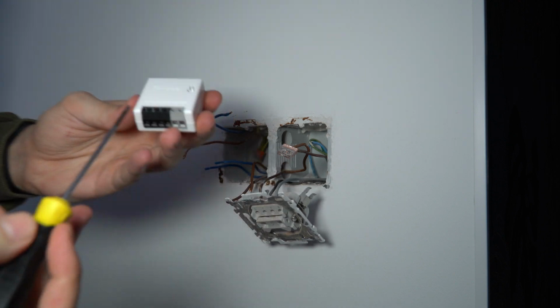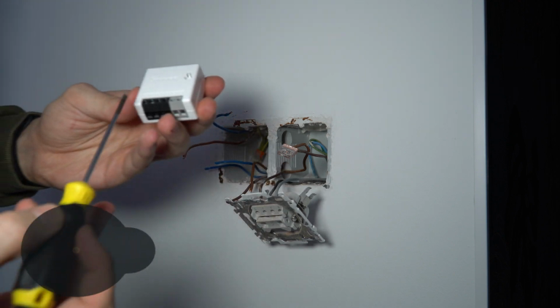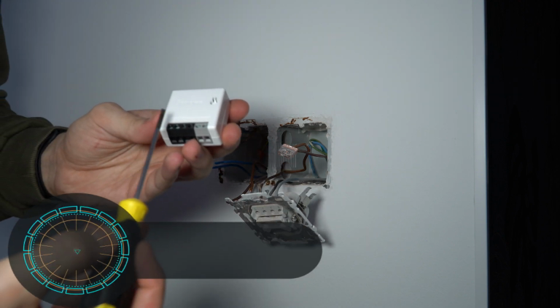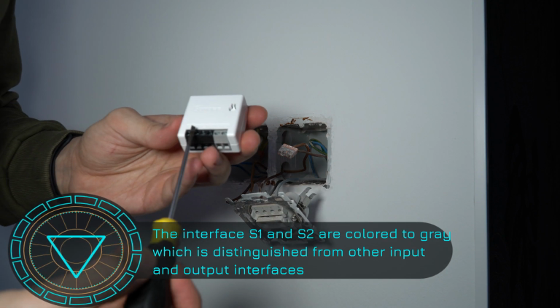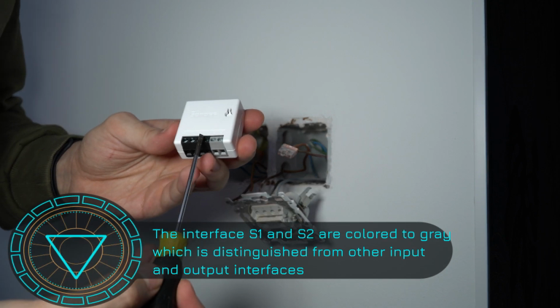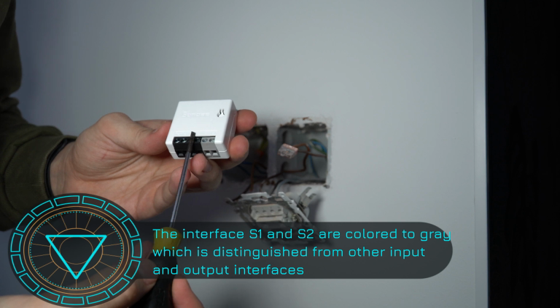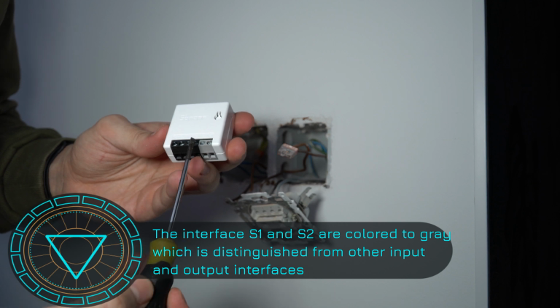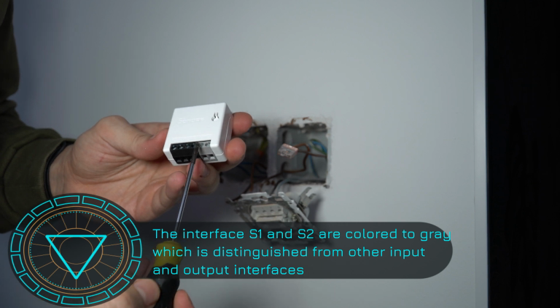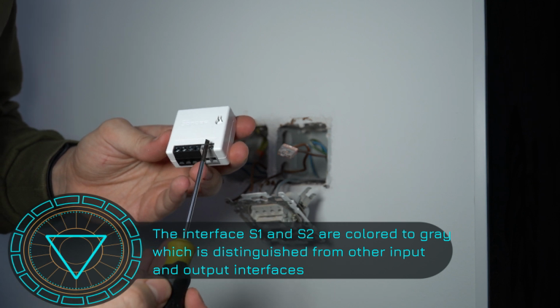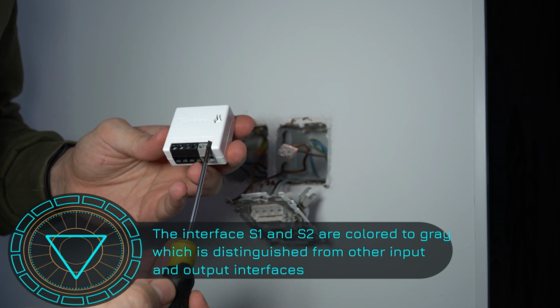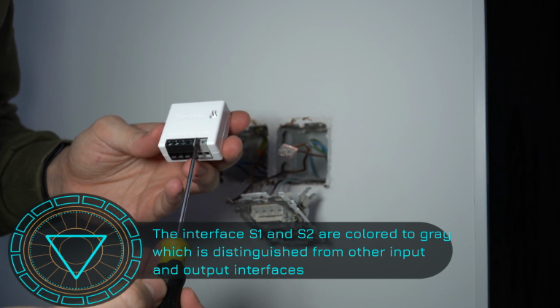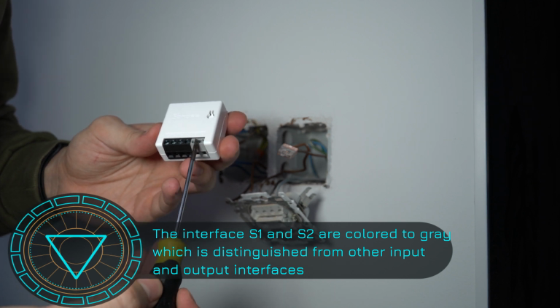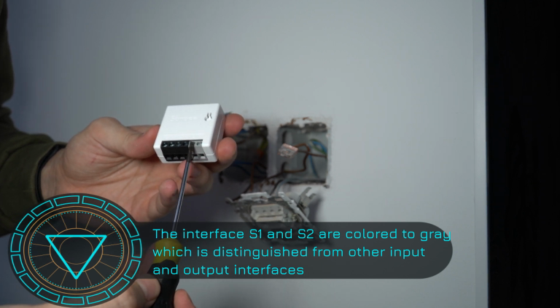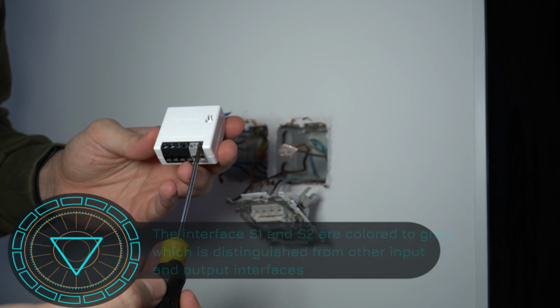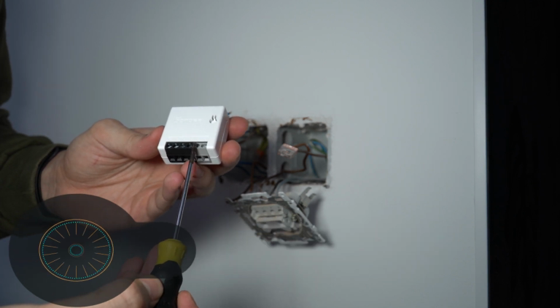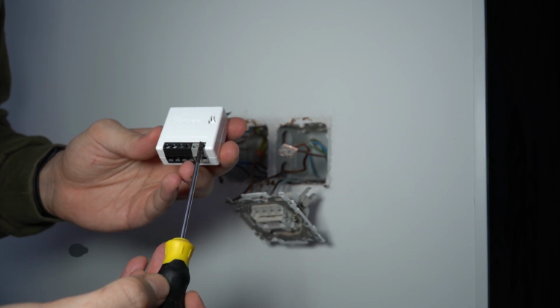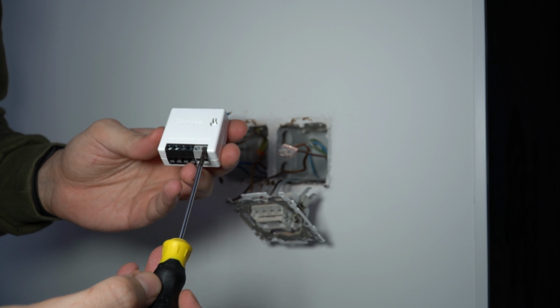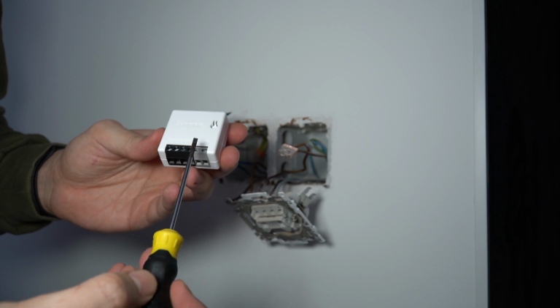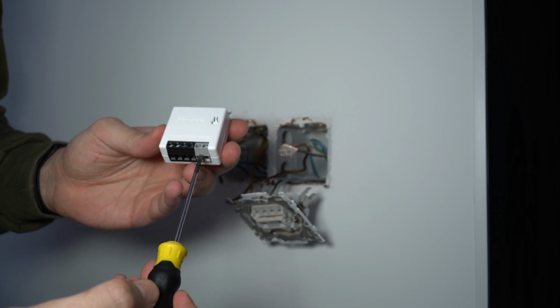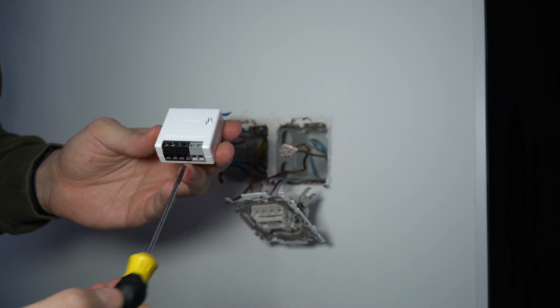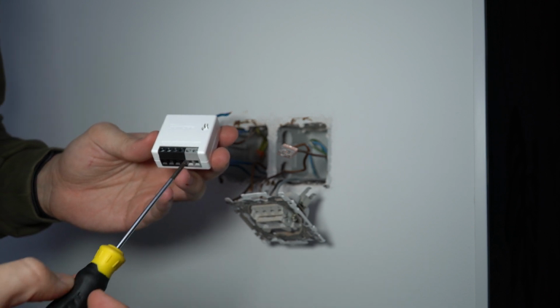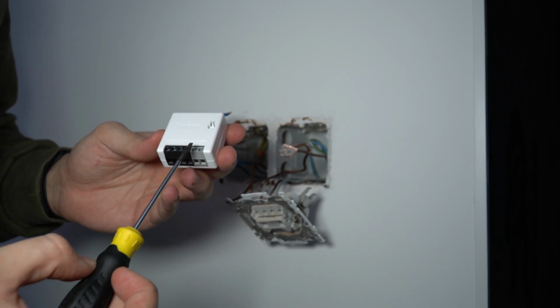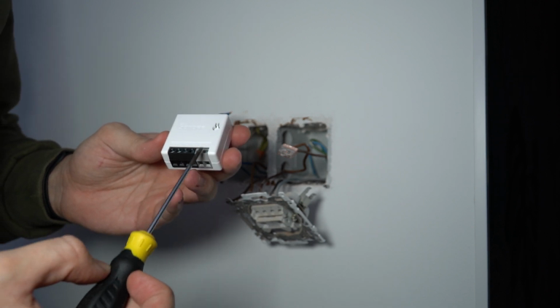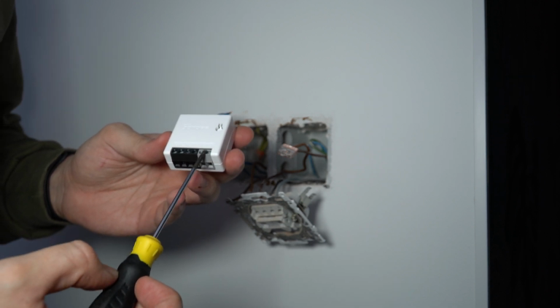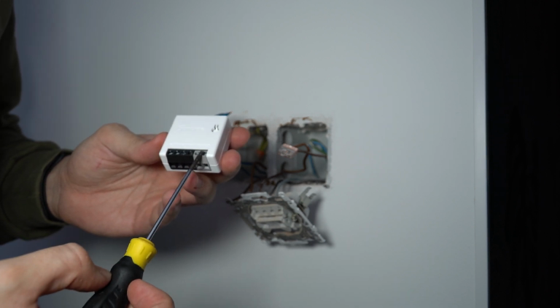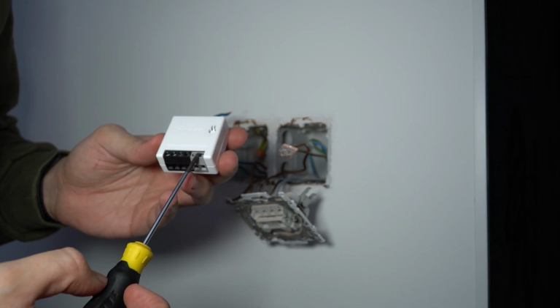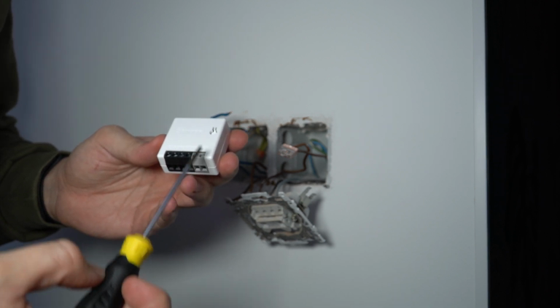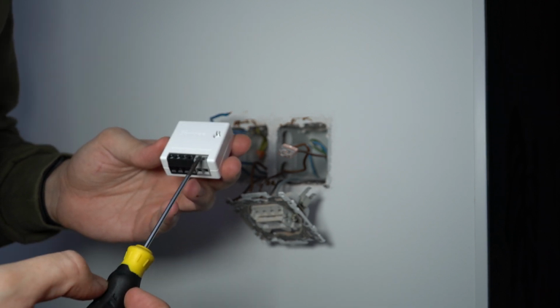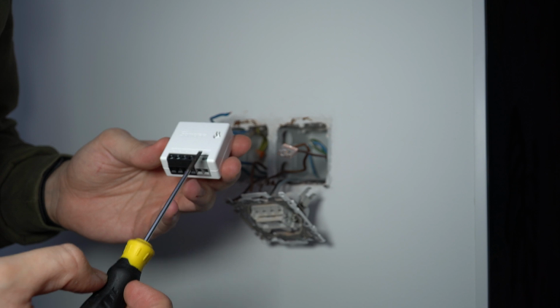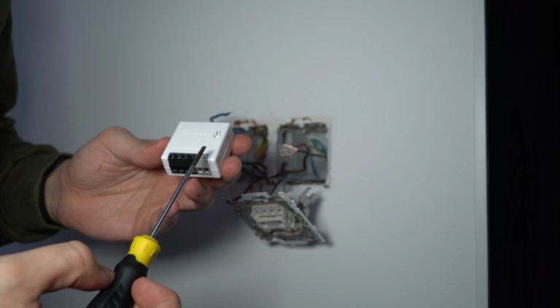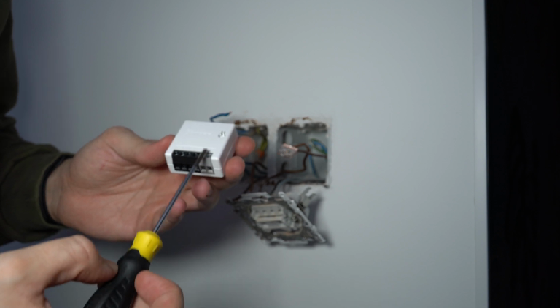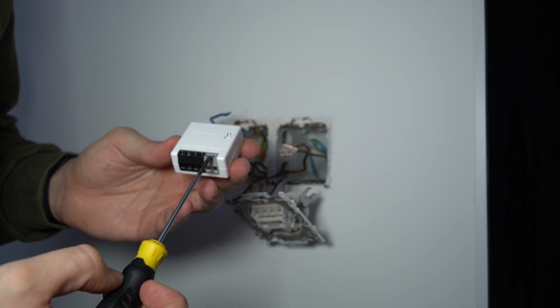You have your neutrals, your live, and then S1 and S2, which will be connected later on for your switch. You do not need to connect that if you don't want to use a switch, but I'm going to use a switch.